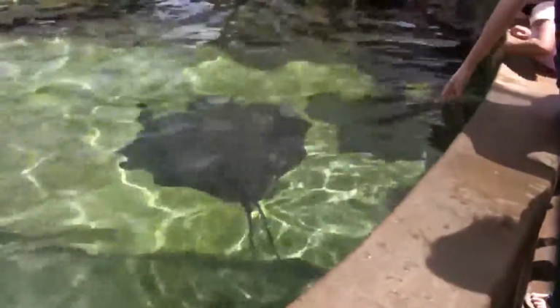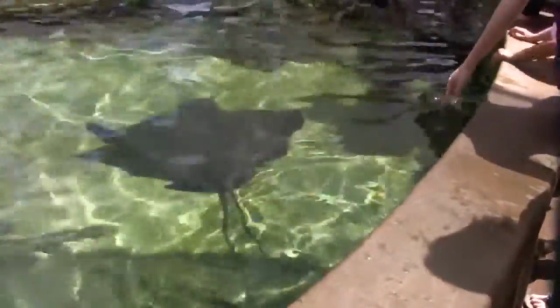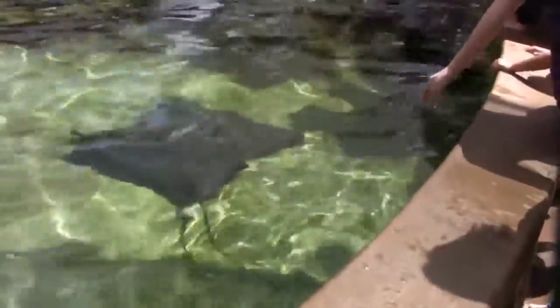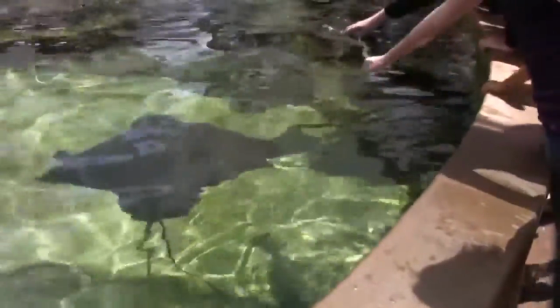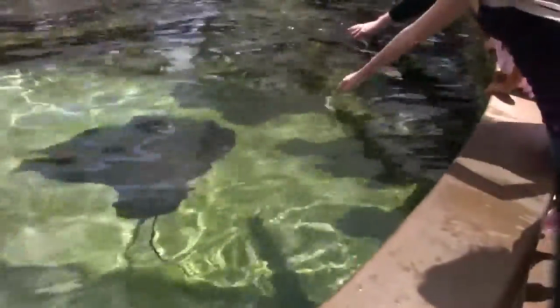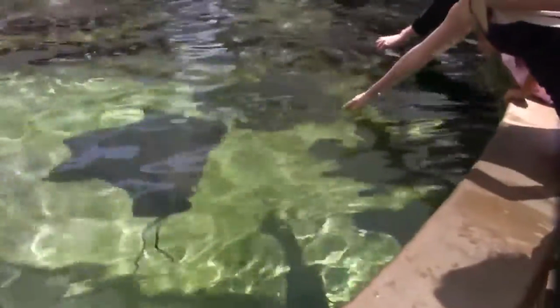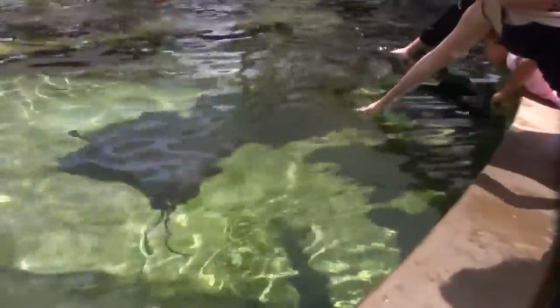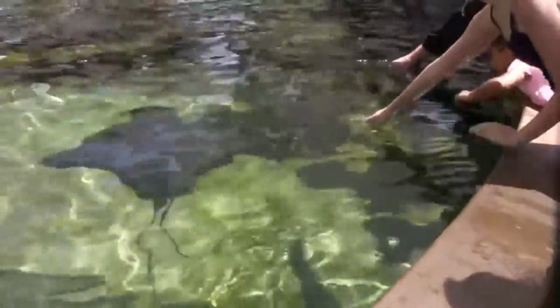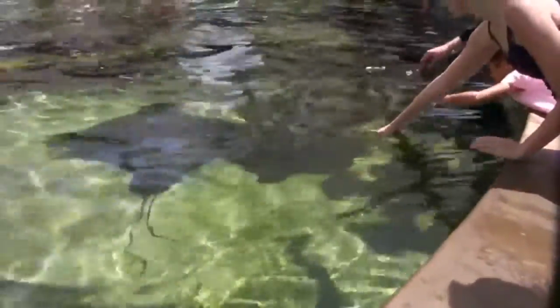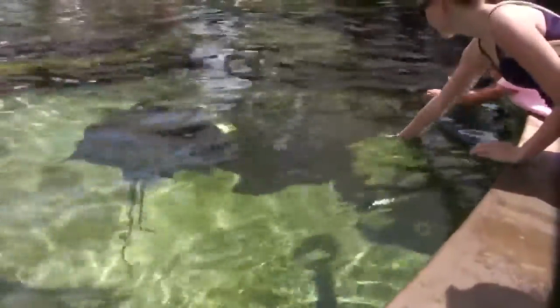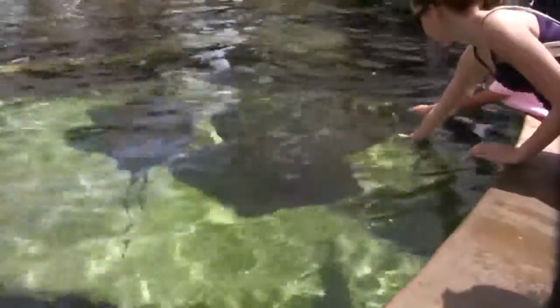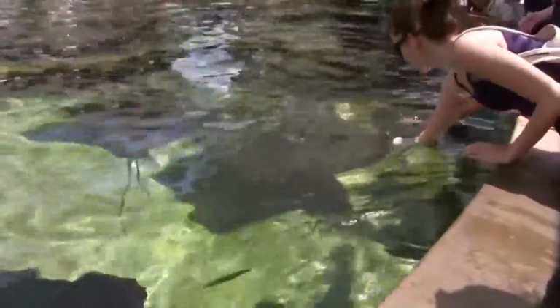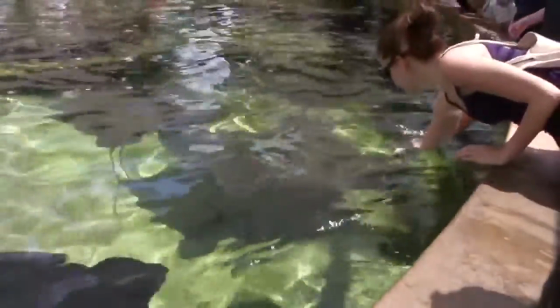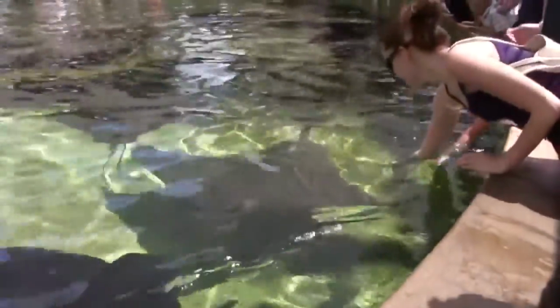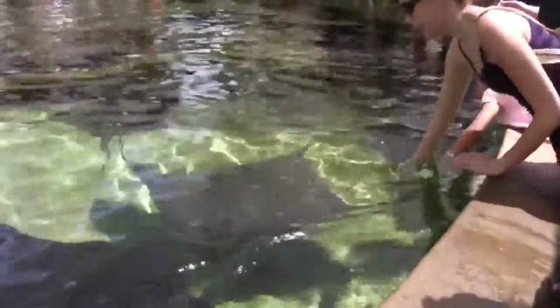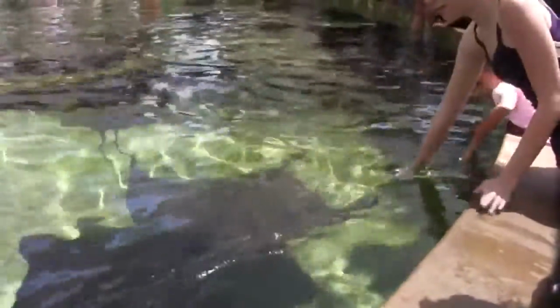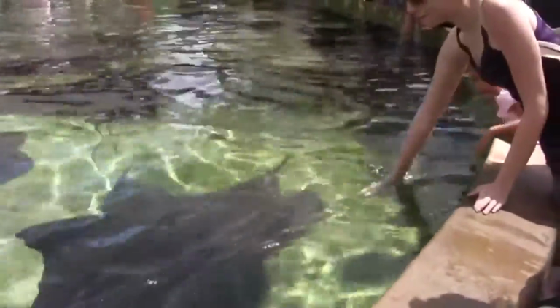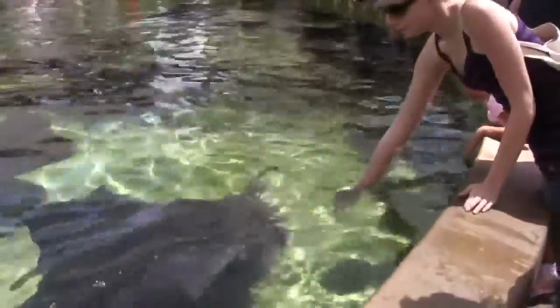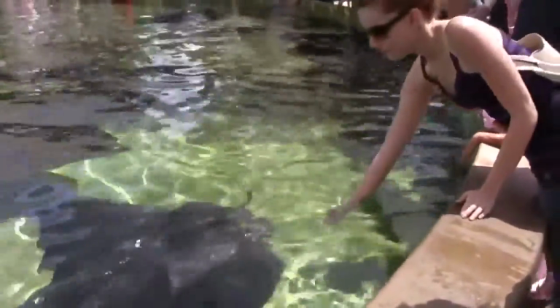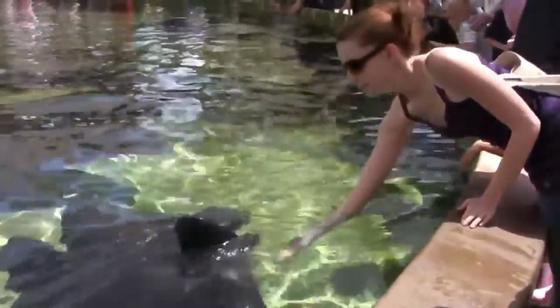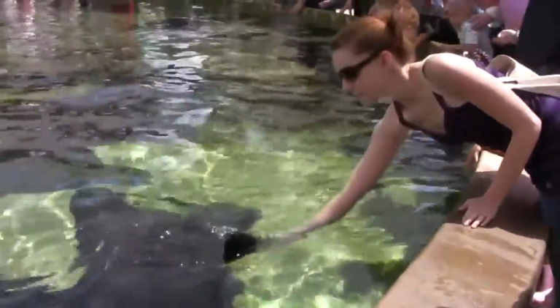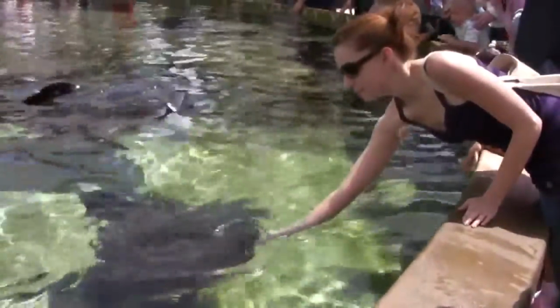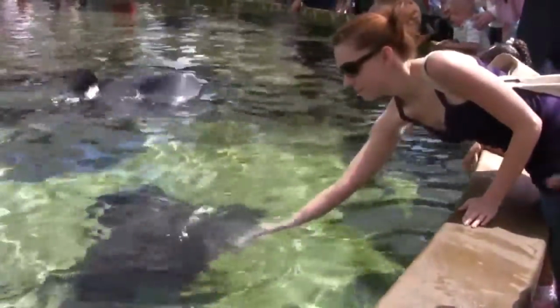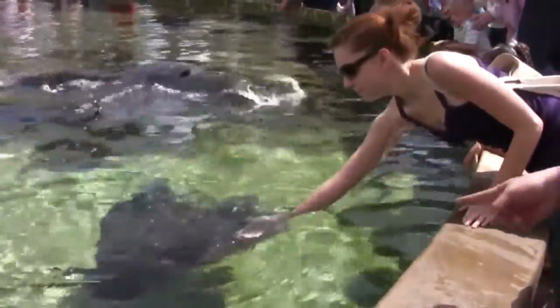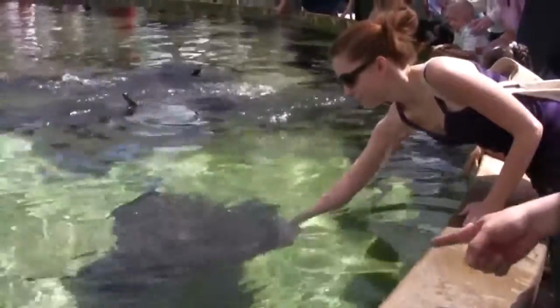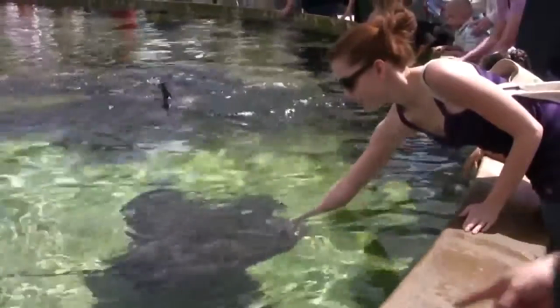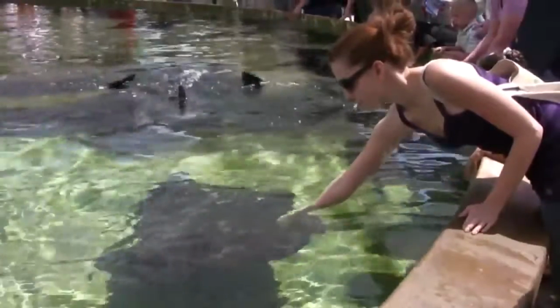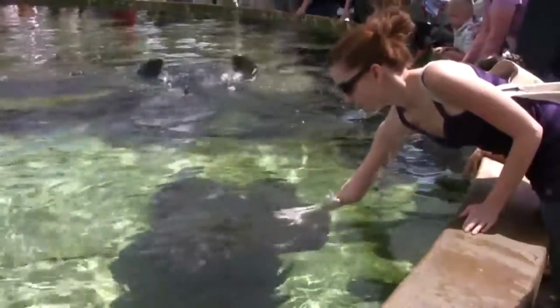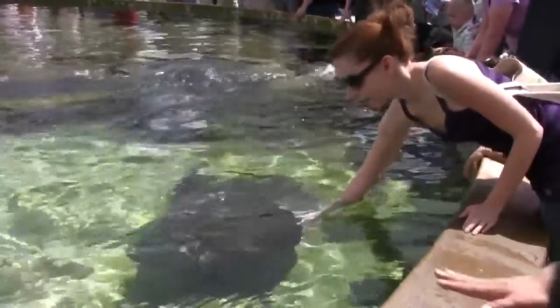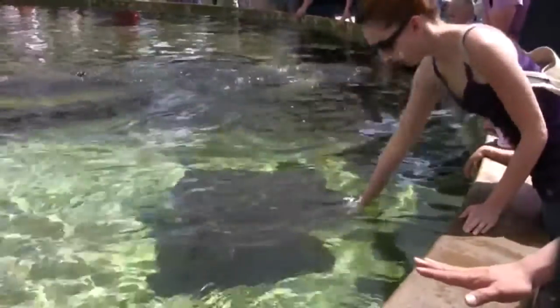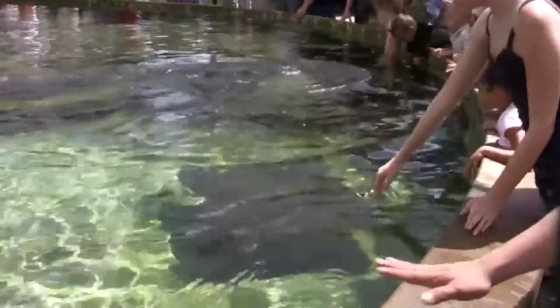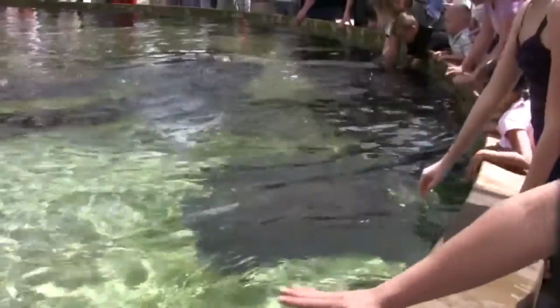But, like I said before, these do not have a sting on them, so they can't sting you. They don't bite — they're very friendly for a fish. So we do ask that you touch them with a flat, open hand. Be kind to your bat ray buddy.